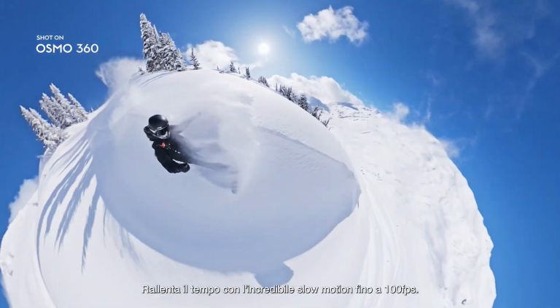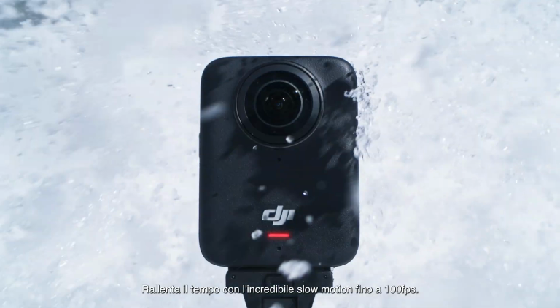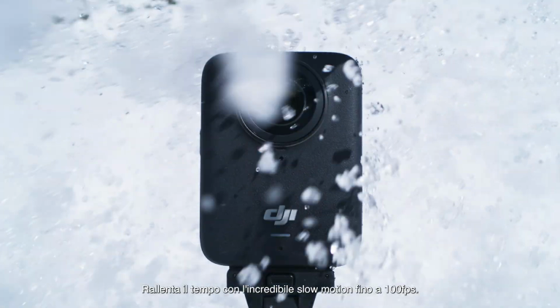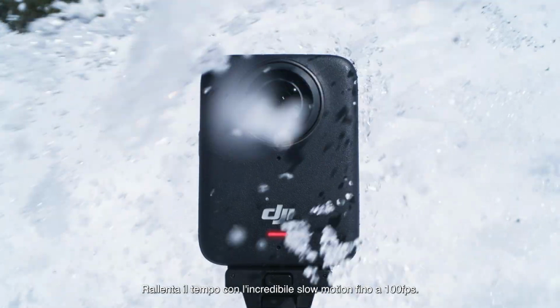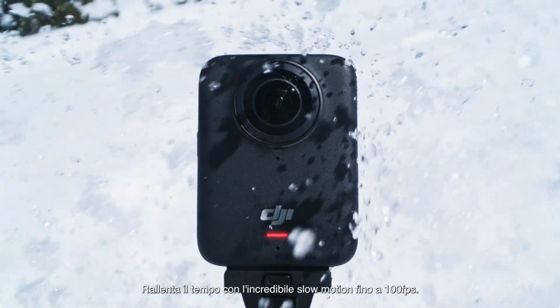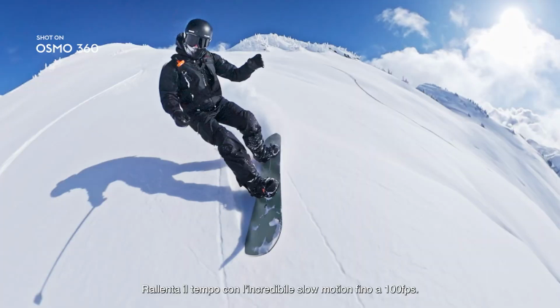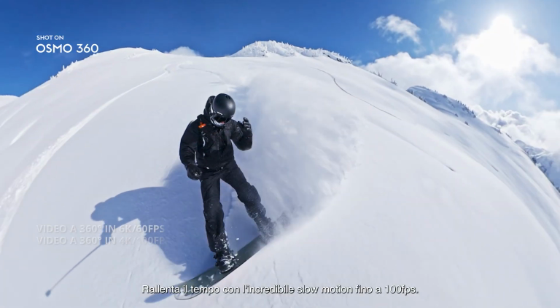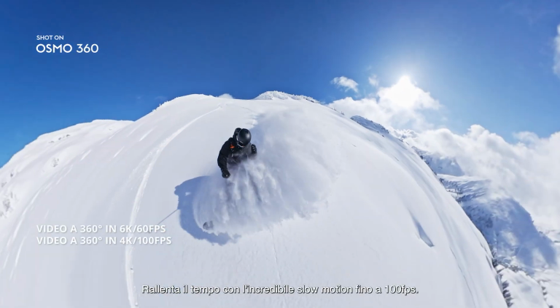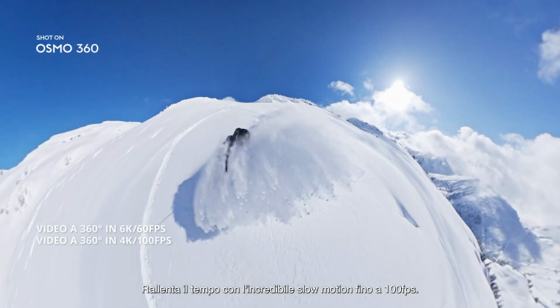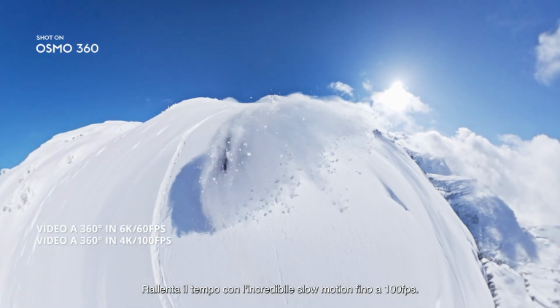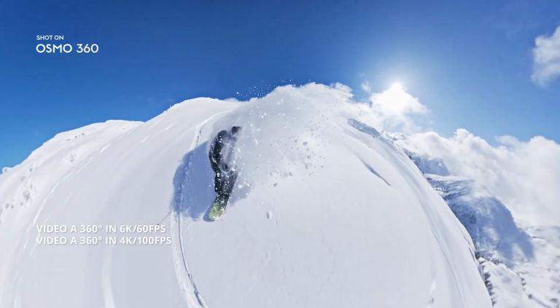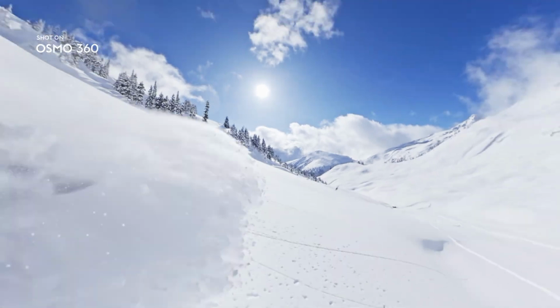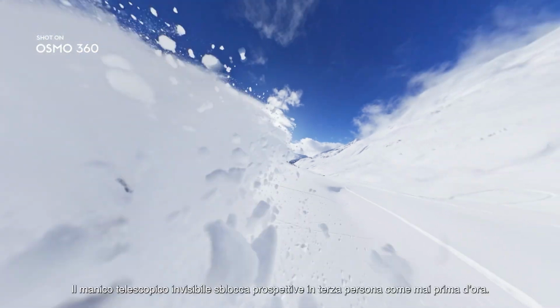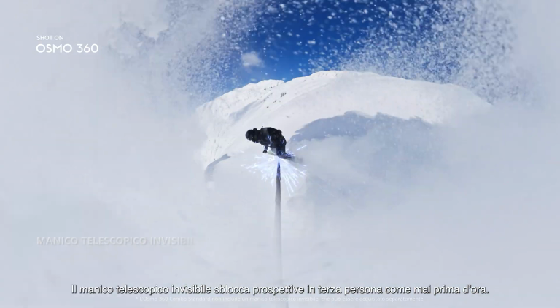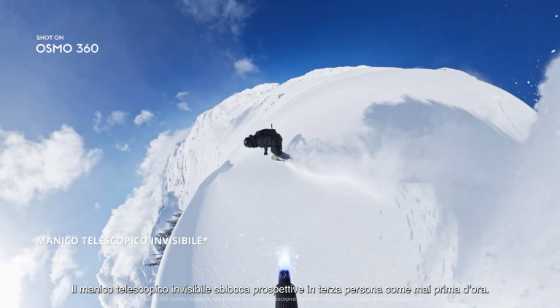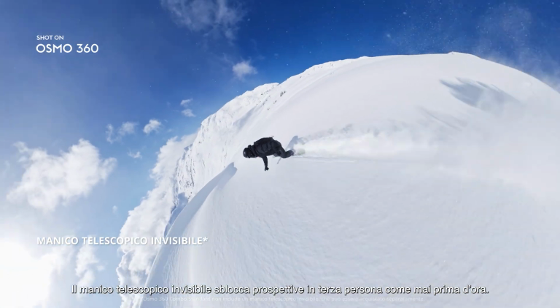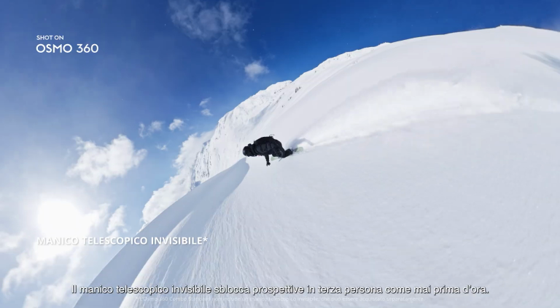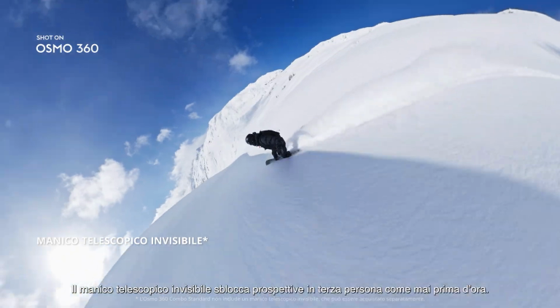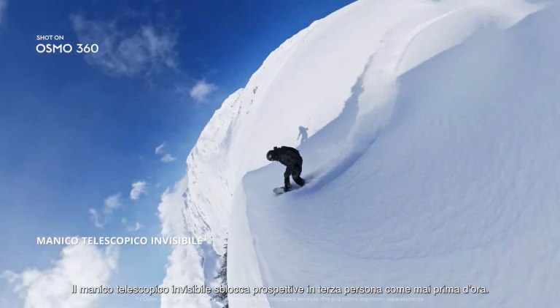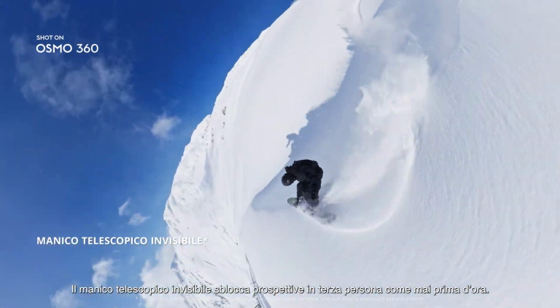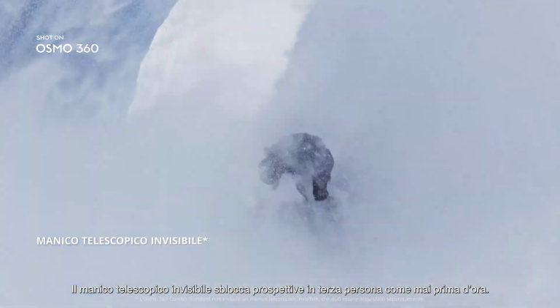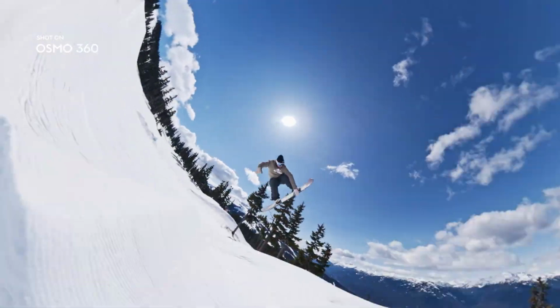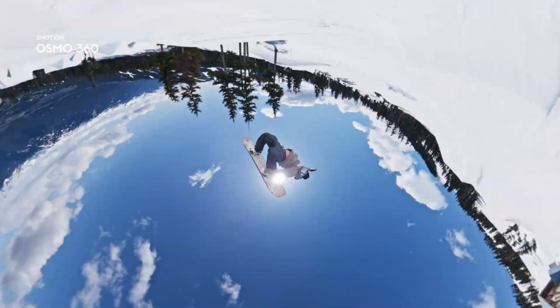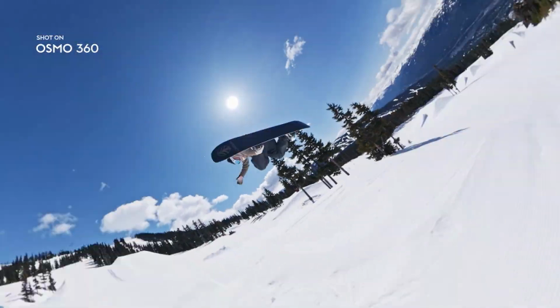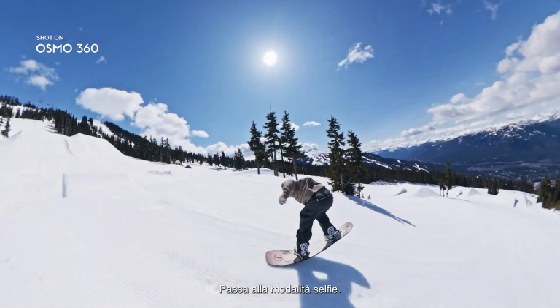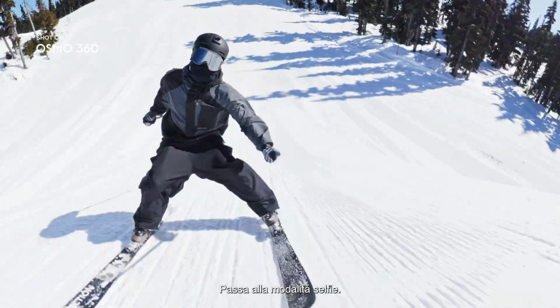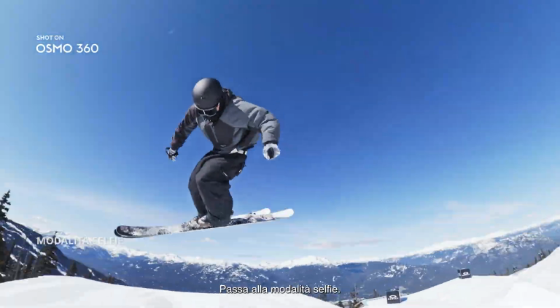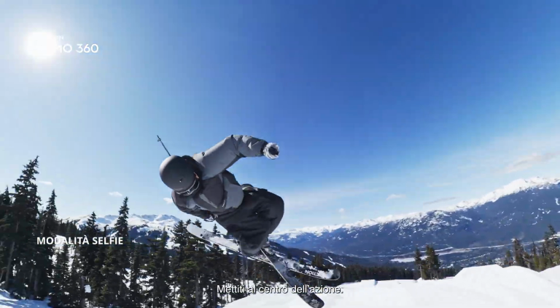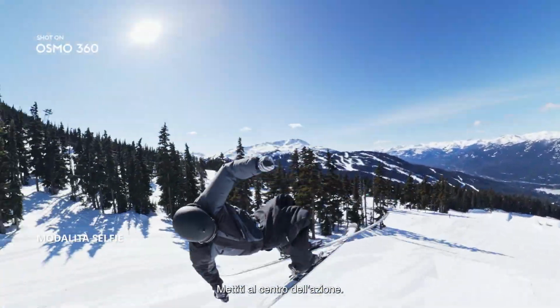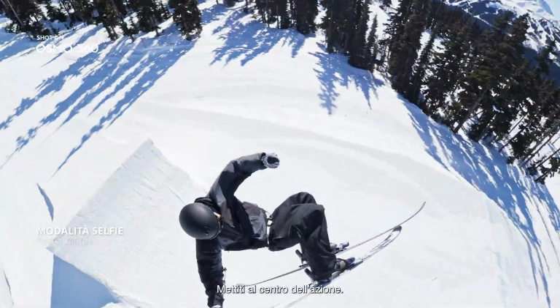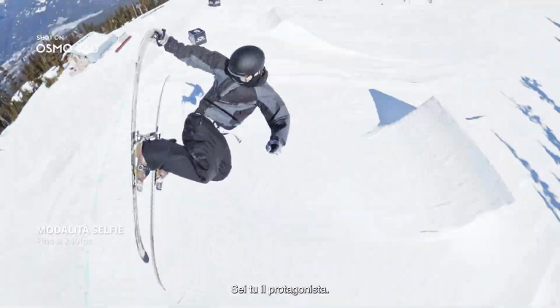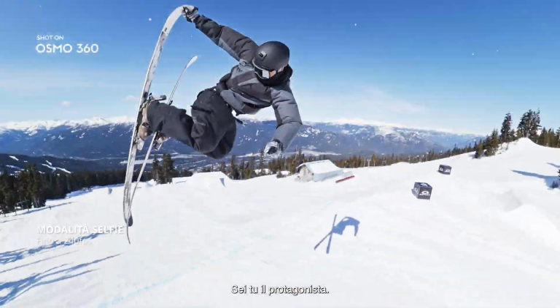Stretch time with dramatic slow motion. Up to 100 FPS. The invisible selfie stick unlocks third-person views like never before. Switch to selfie mode. Be the action. You're the star.